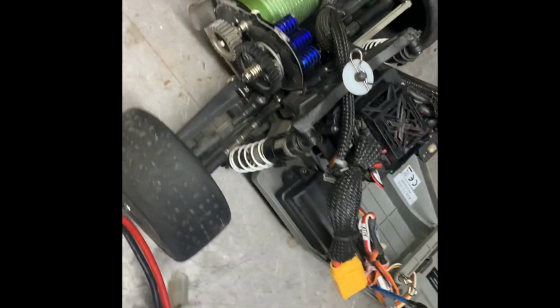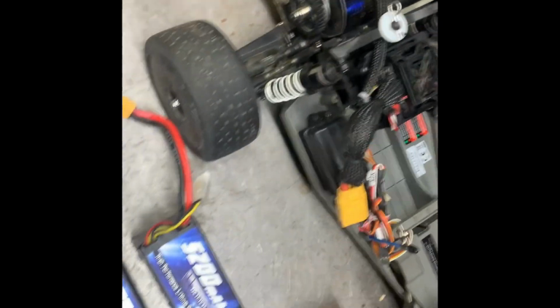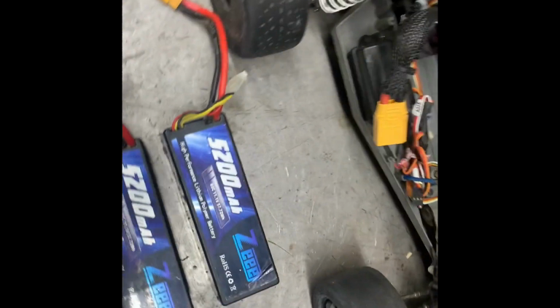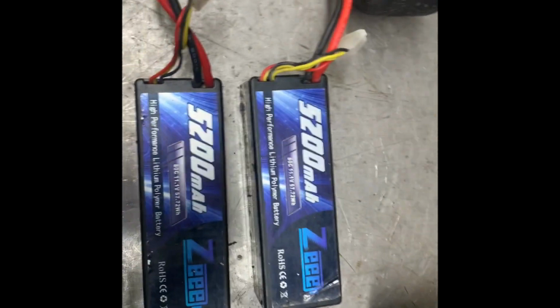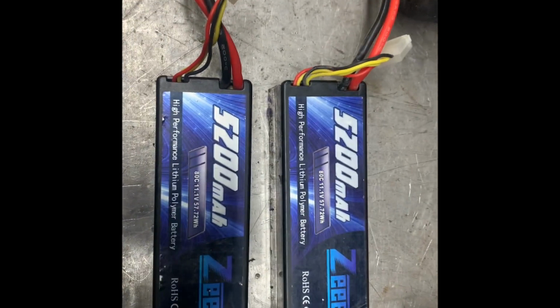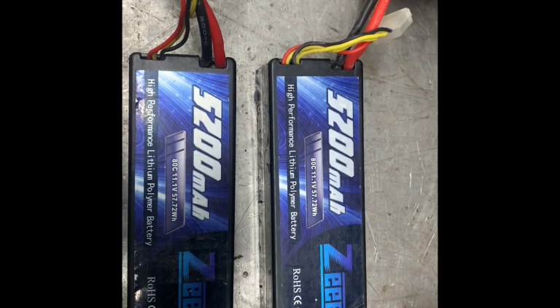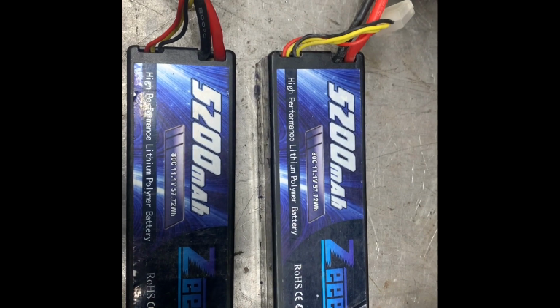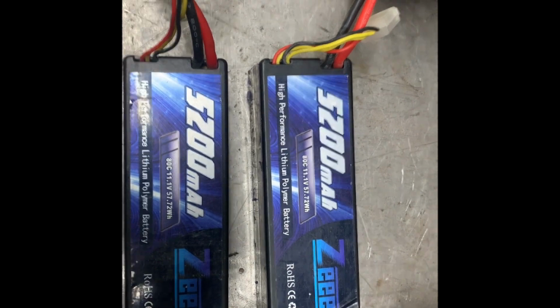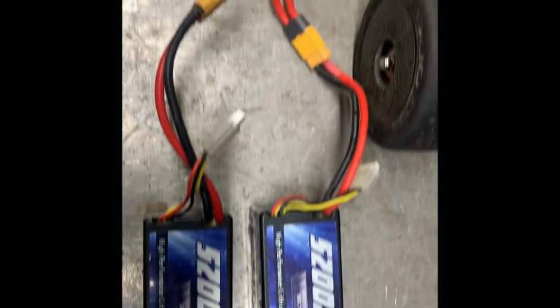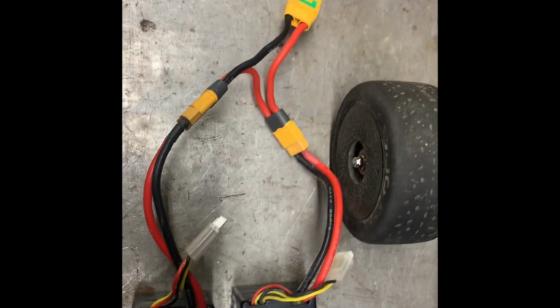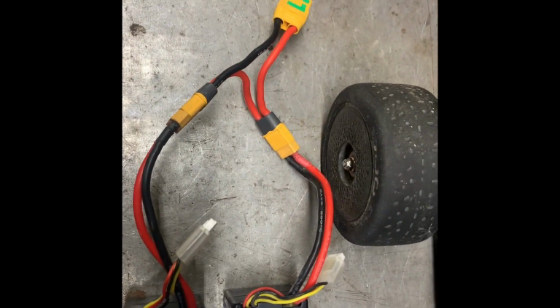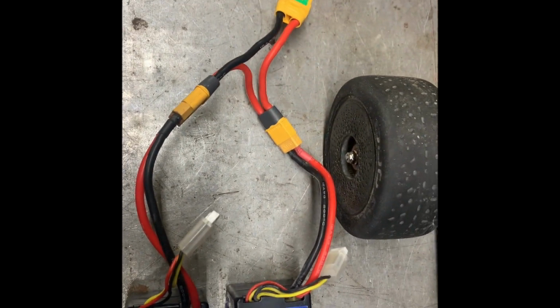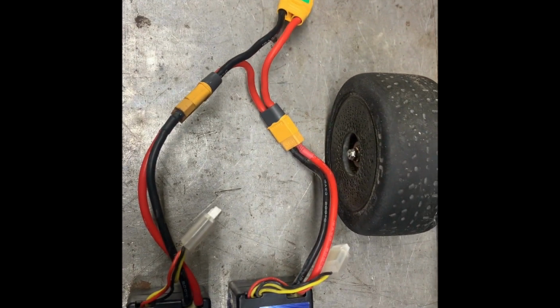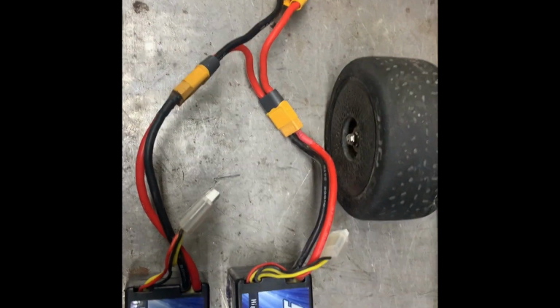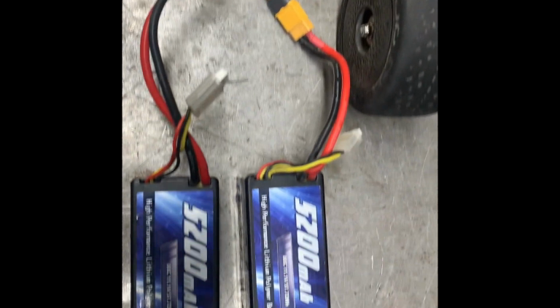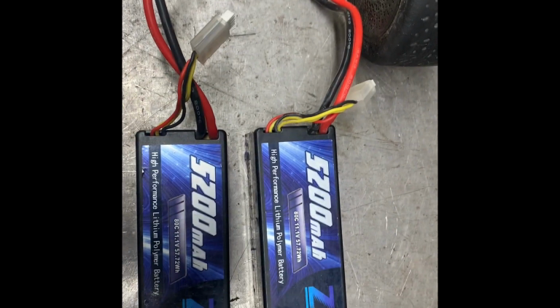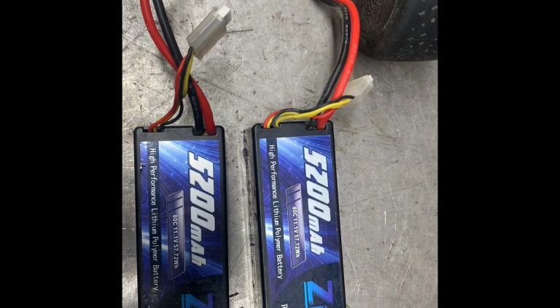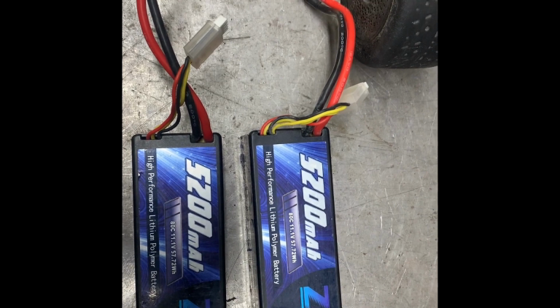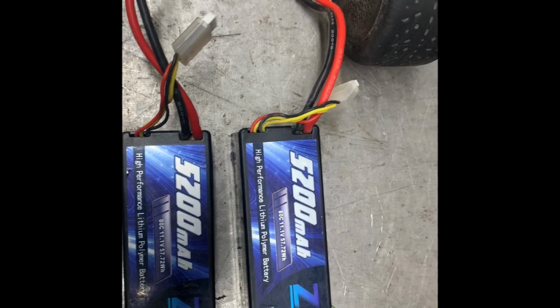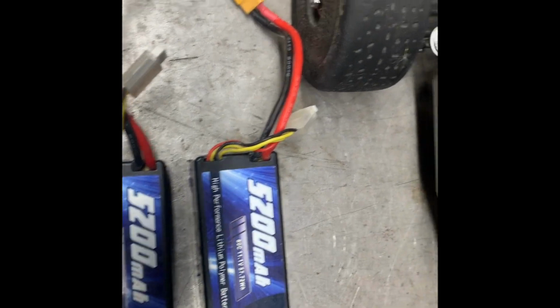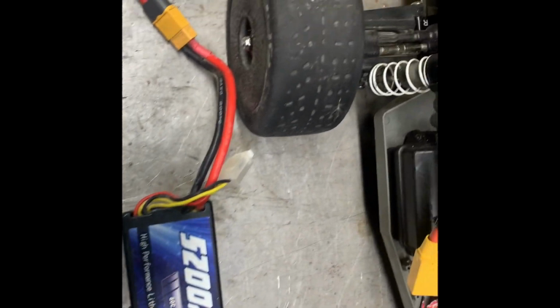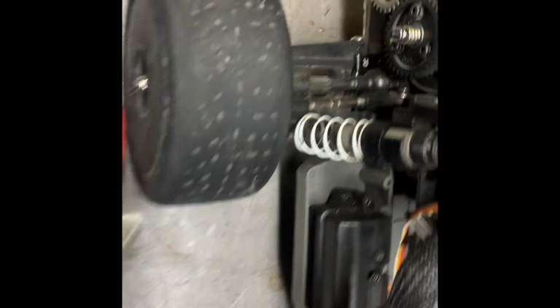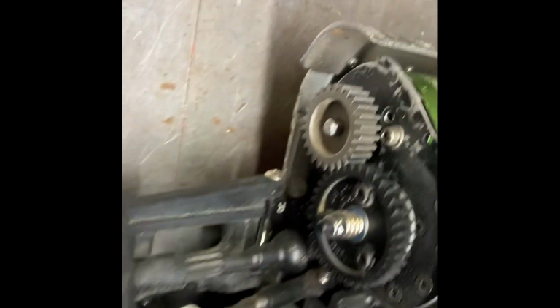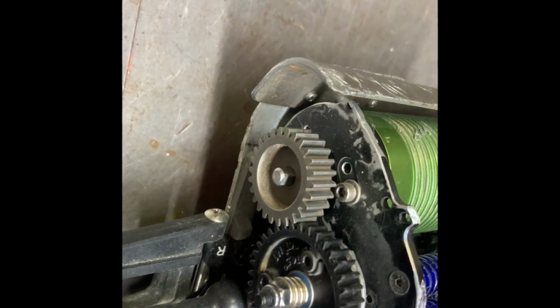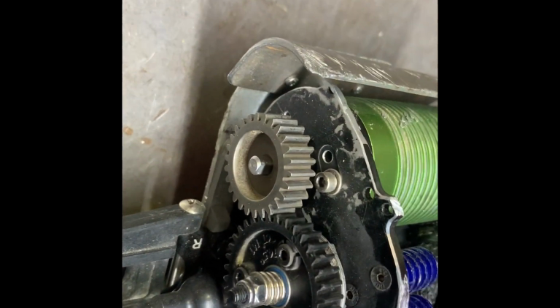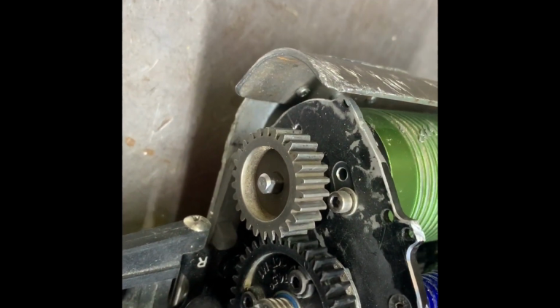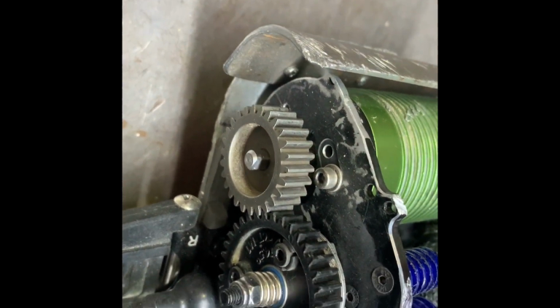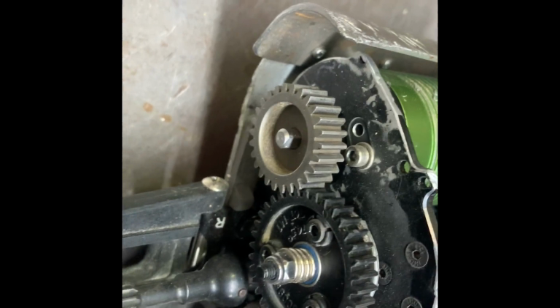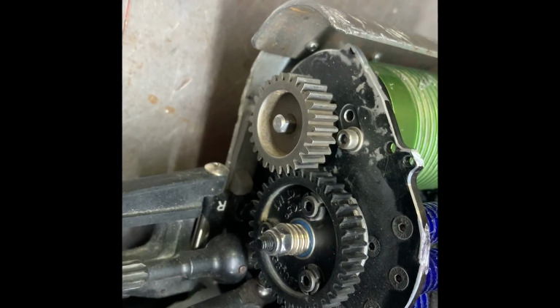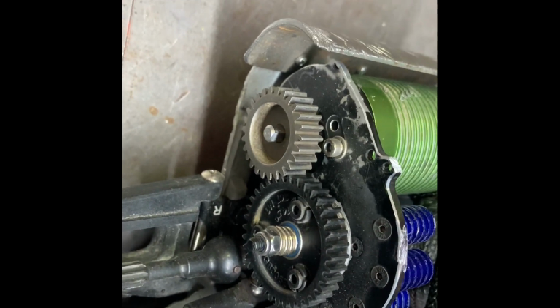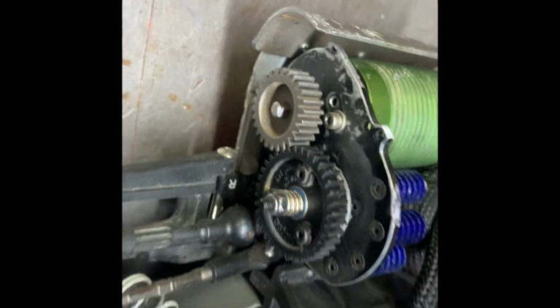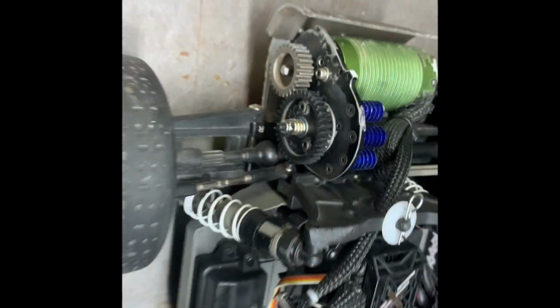We're running dual Z 80 amp batteries with a Y connector, so 6S total. As far as gearing goes, 26-36. Again, that got us 103 miles an hour.